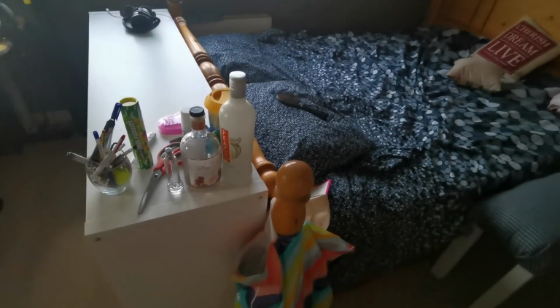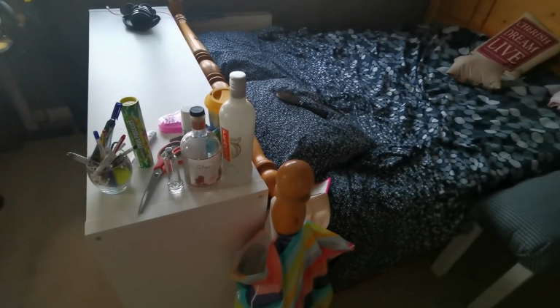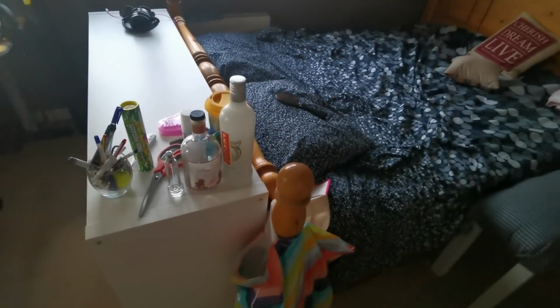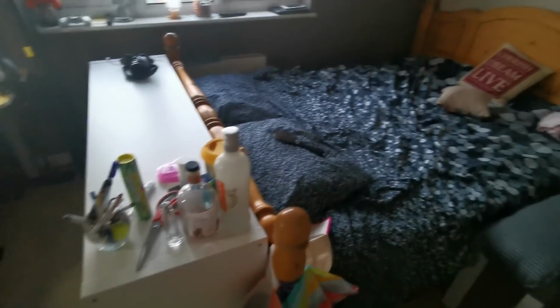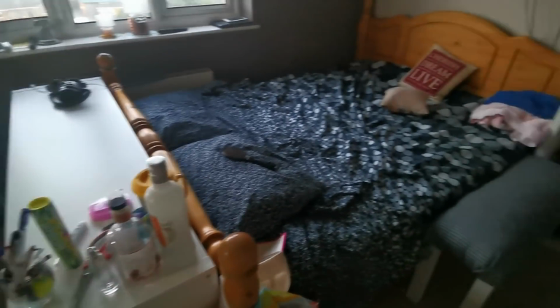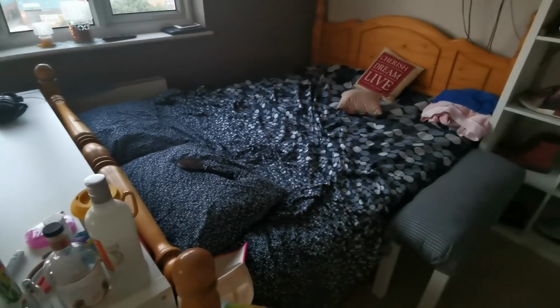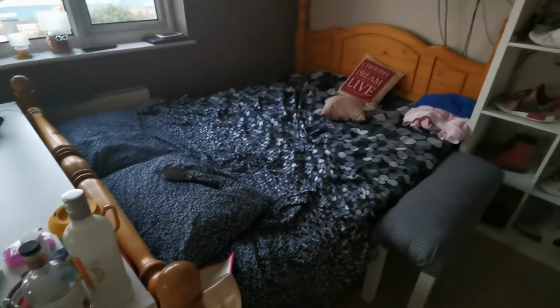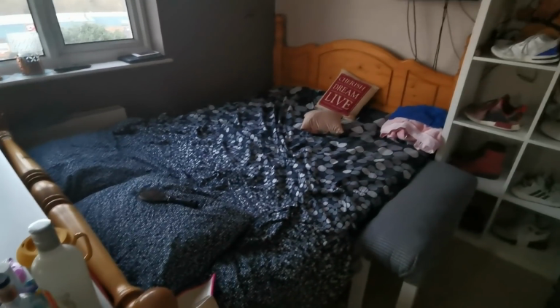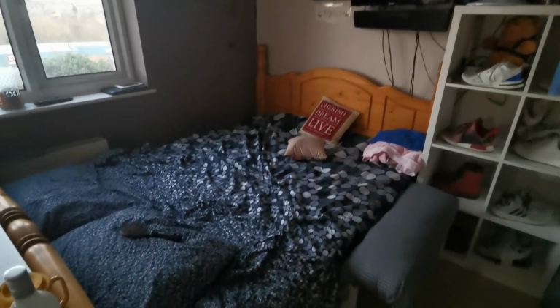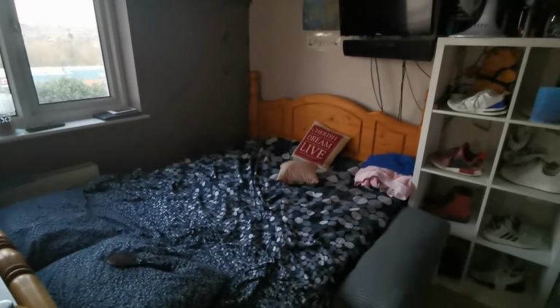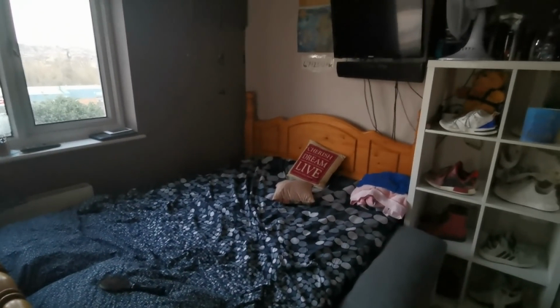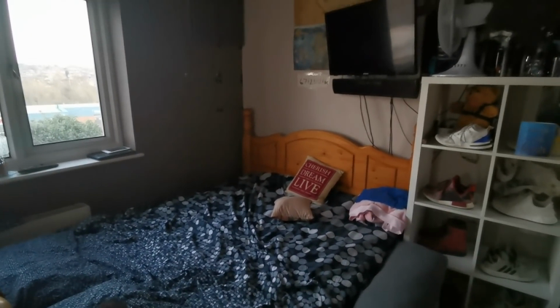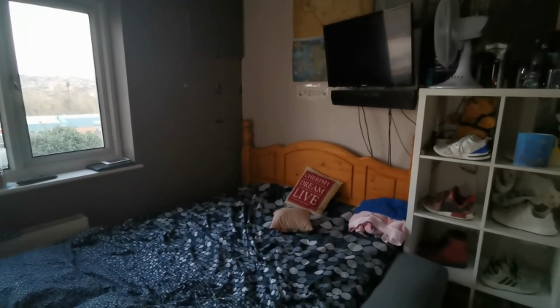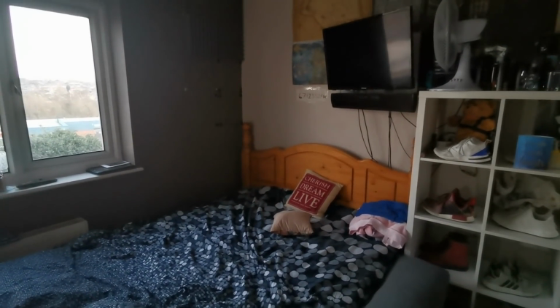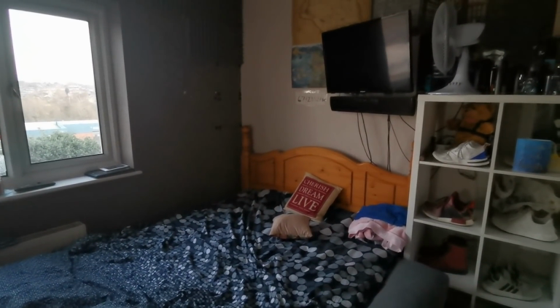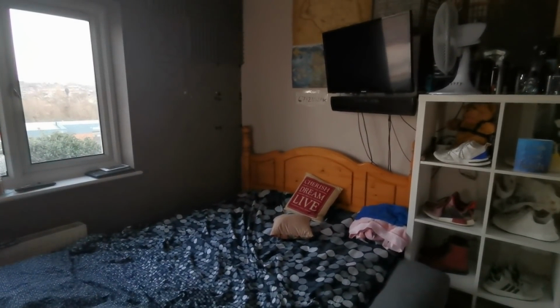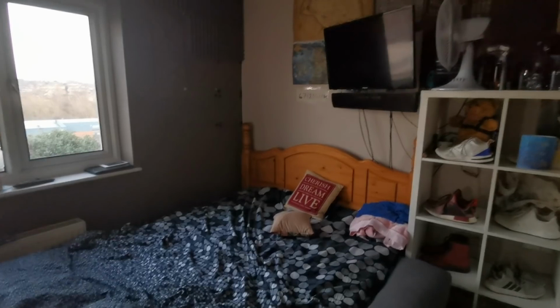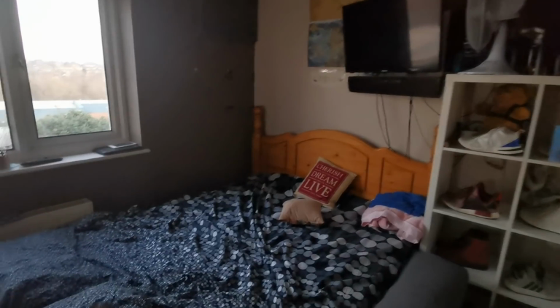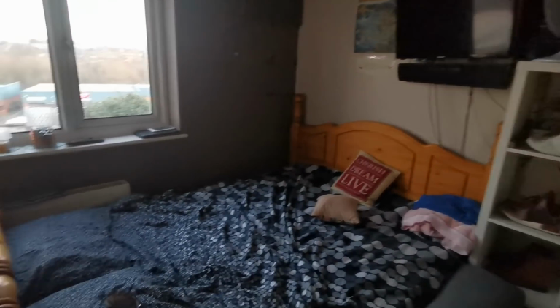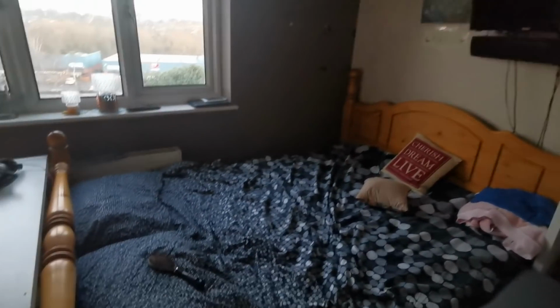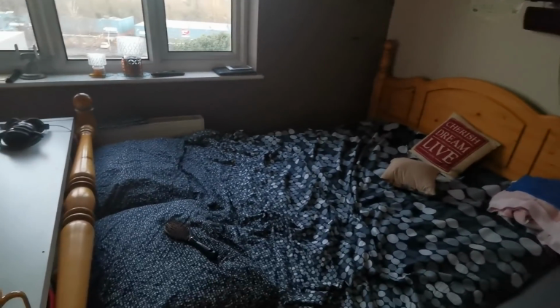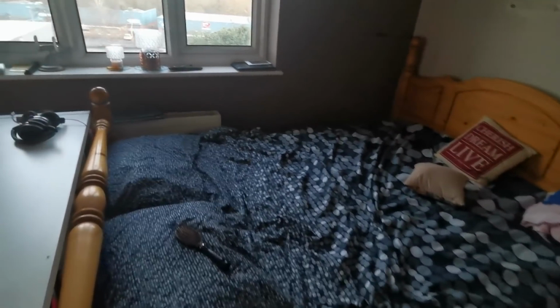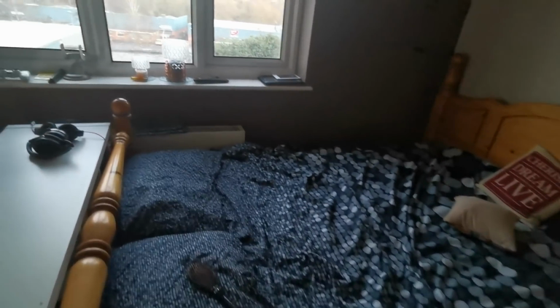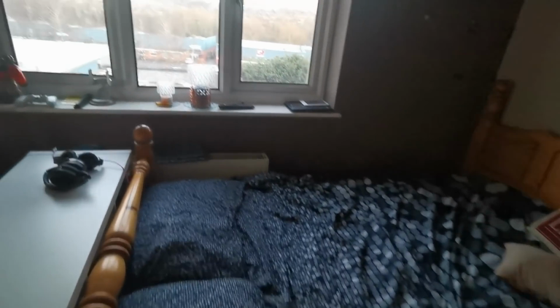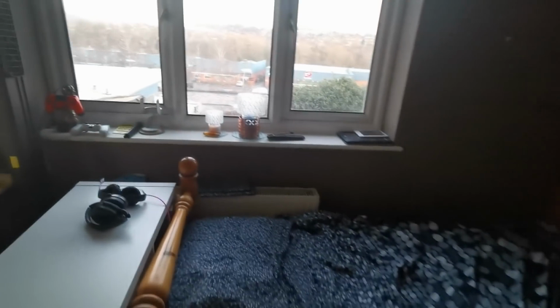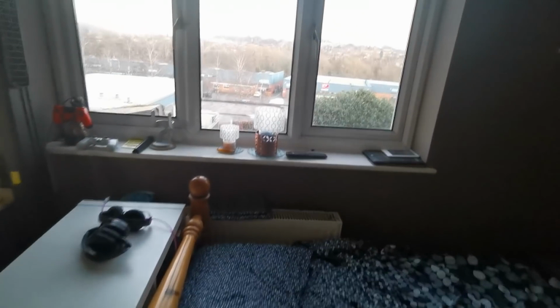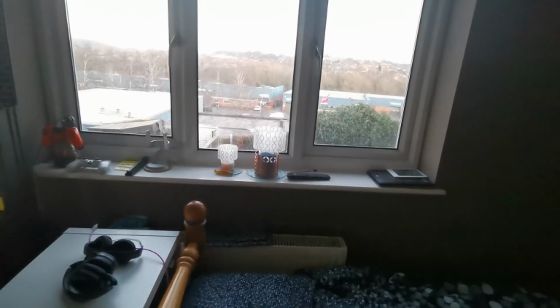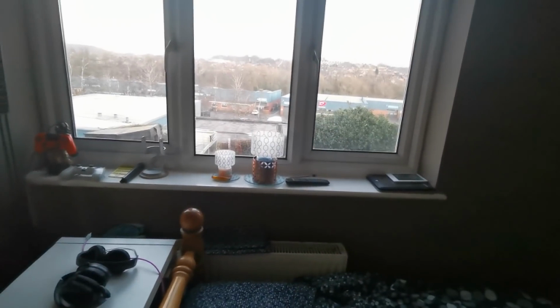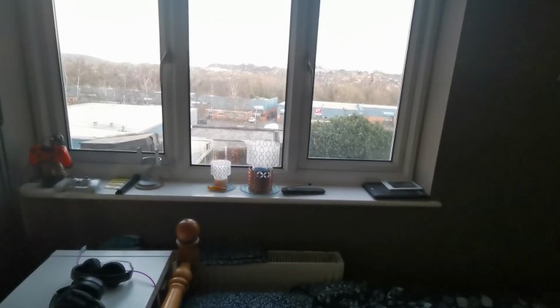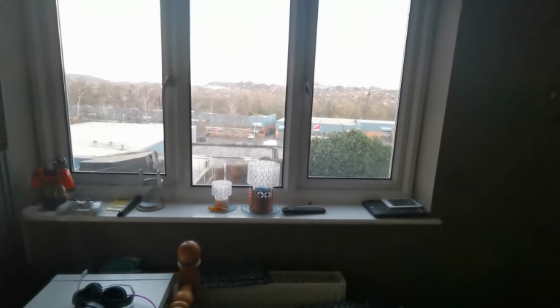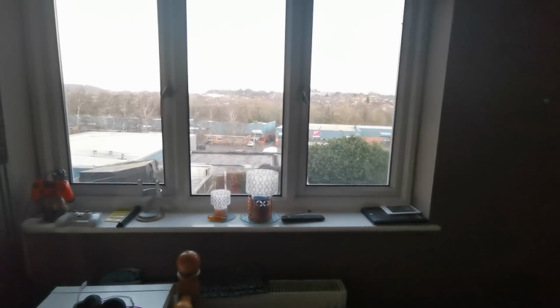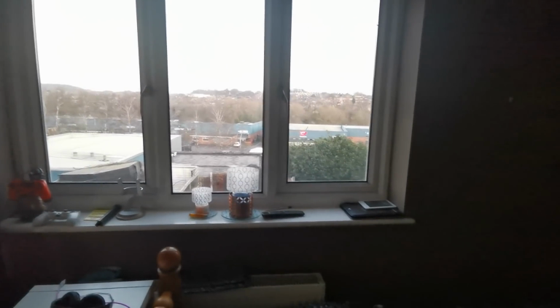Apologies if the footage is a little bit sort of washed over when you do turn to the wide angle lens. It does remove a bit of that colour filtering. However, this is the new look of my room. Obviously you can see the view out of my window.